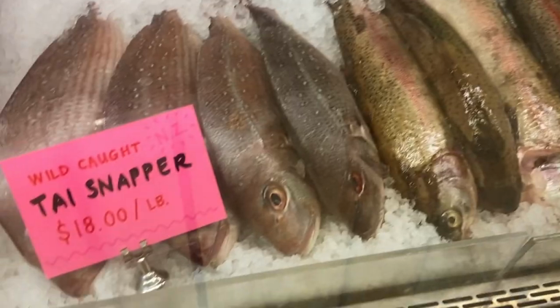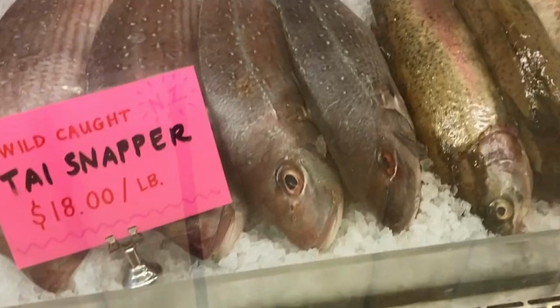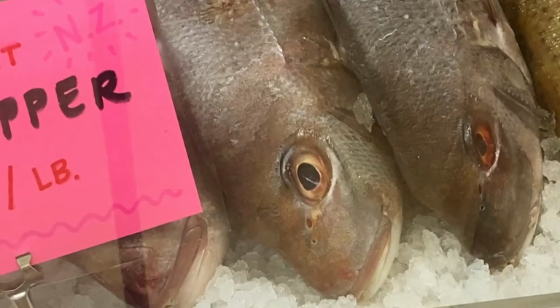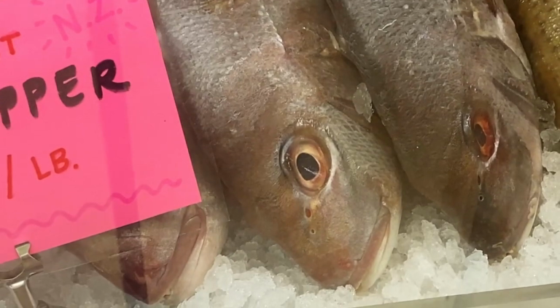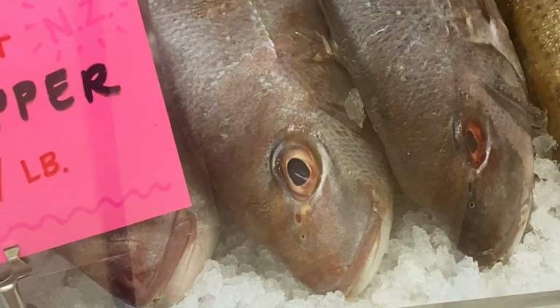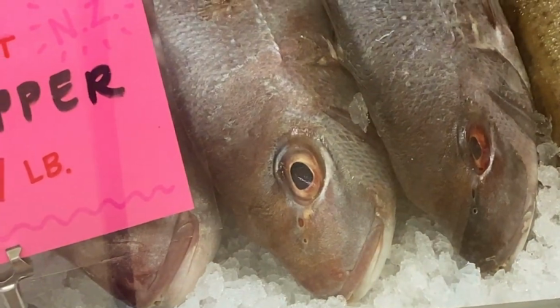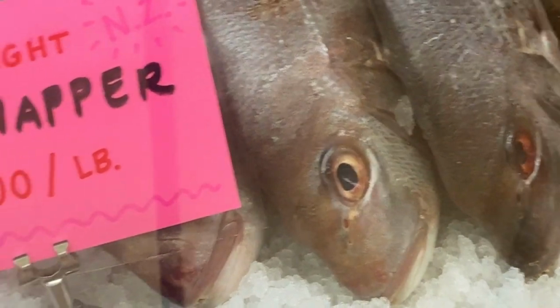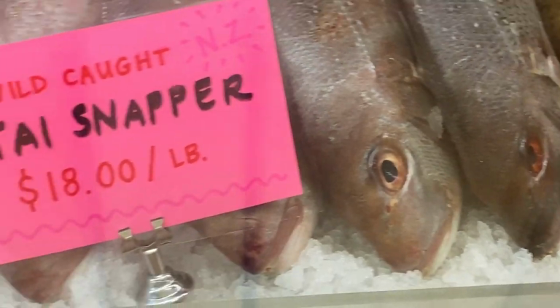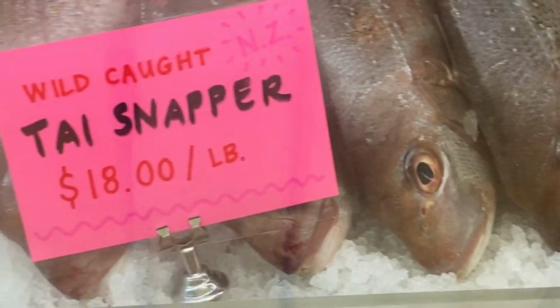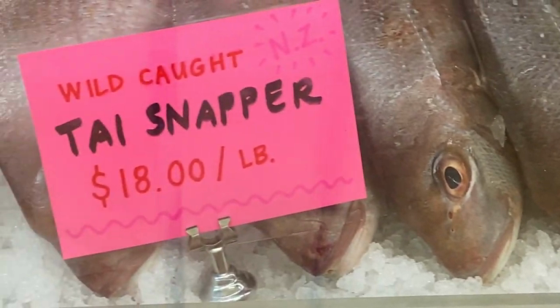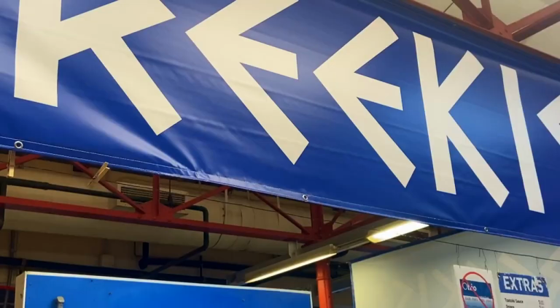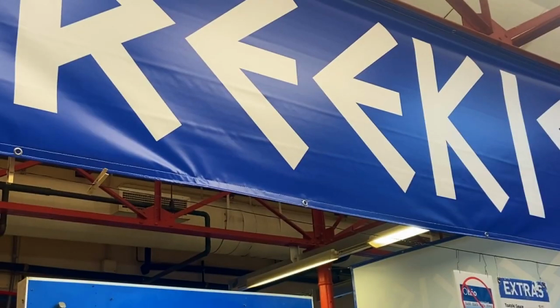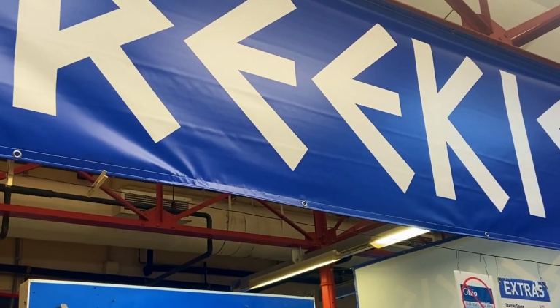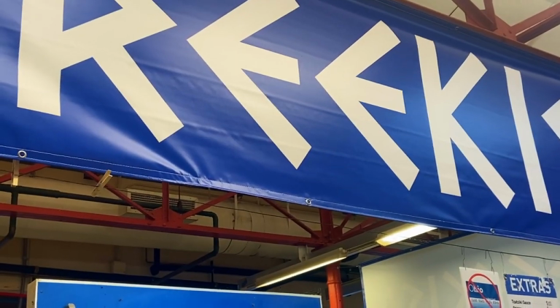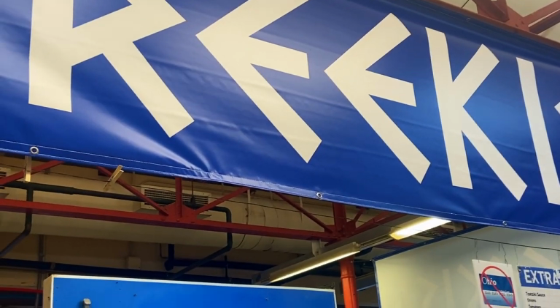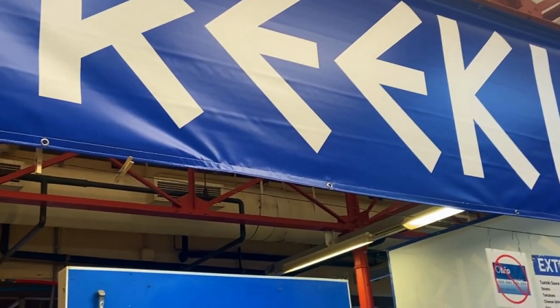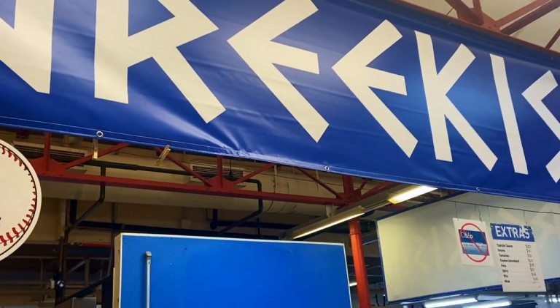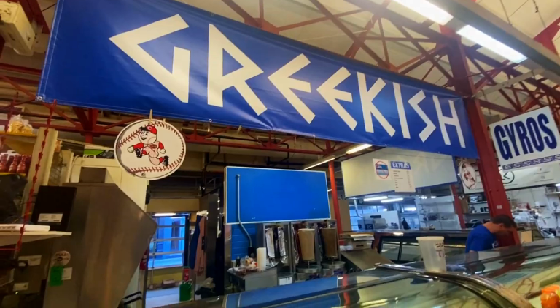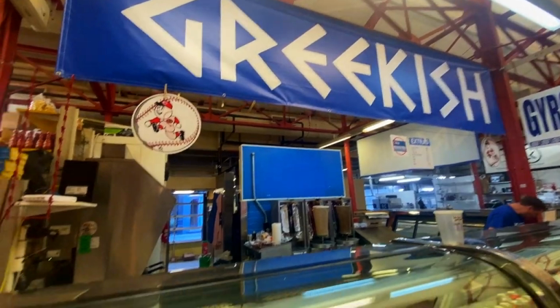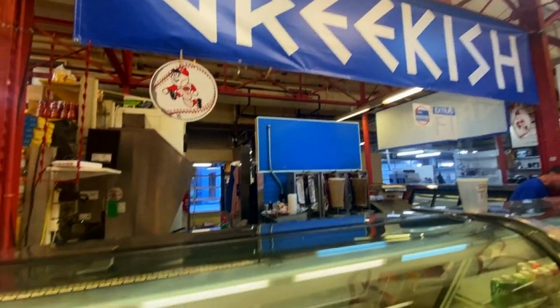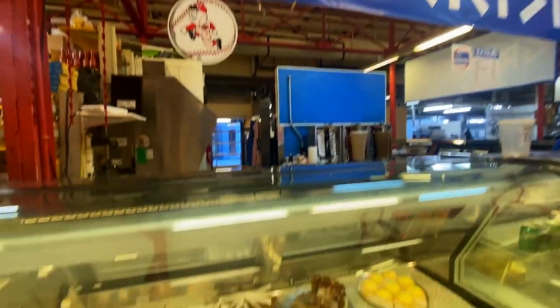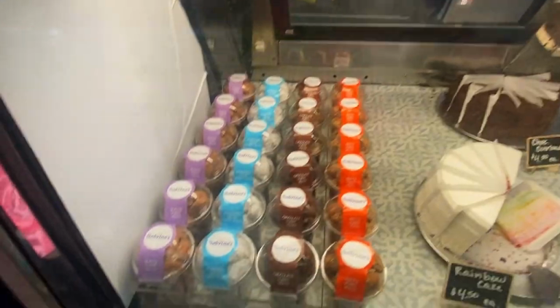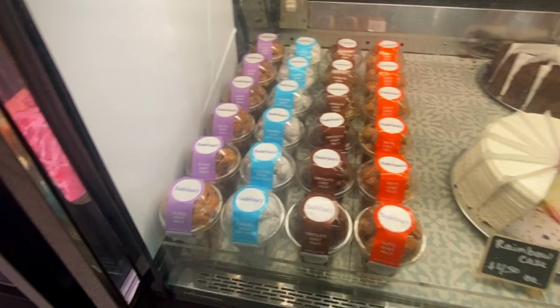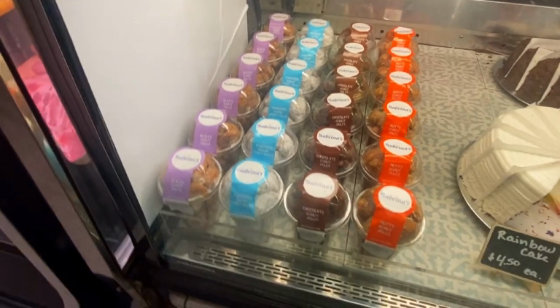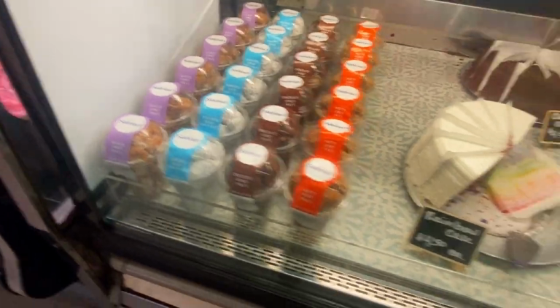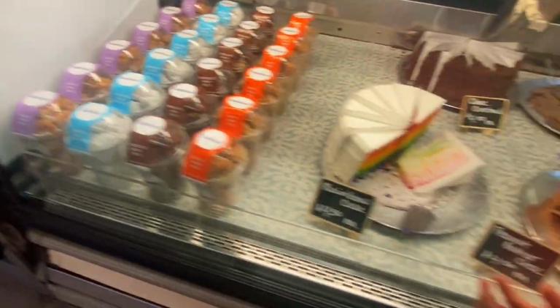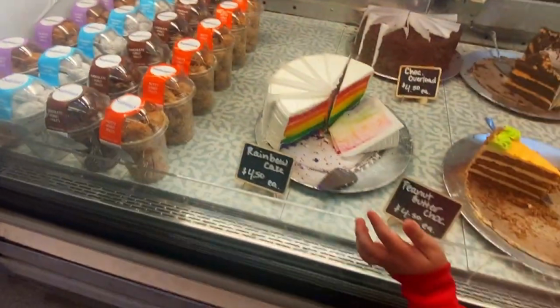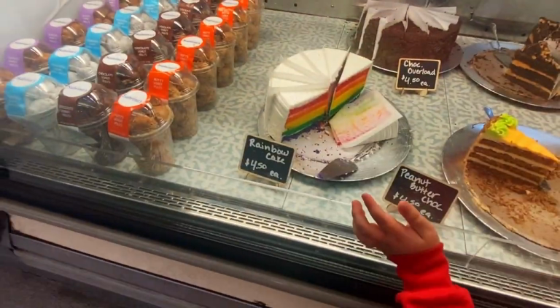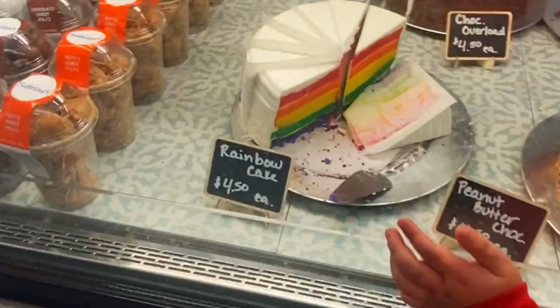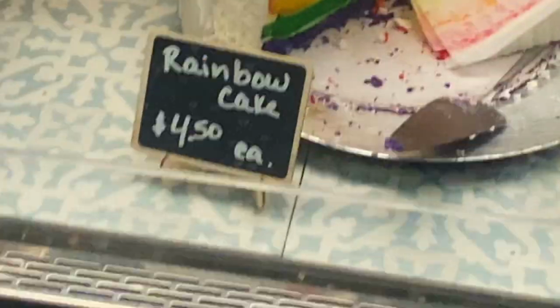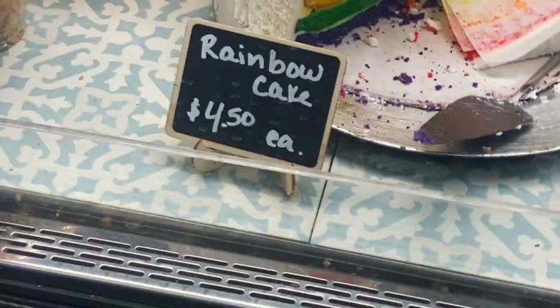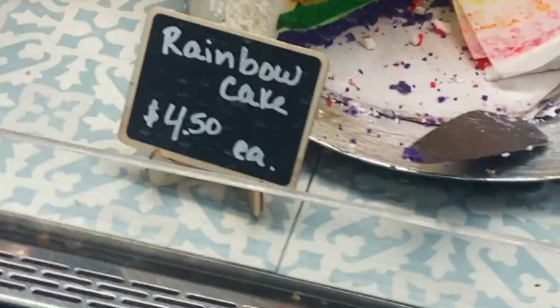You can tell how fresh fish is by looking at the clarity of the eyes. All the stuff we saw looked on point. We wanted to buy a little bit of everything.